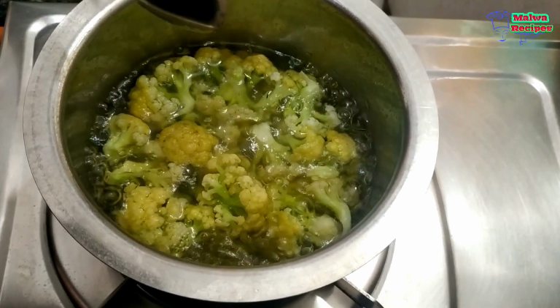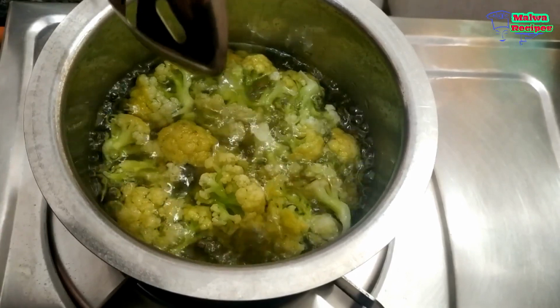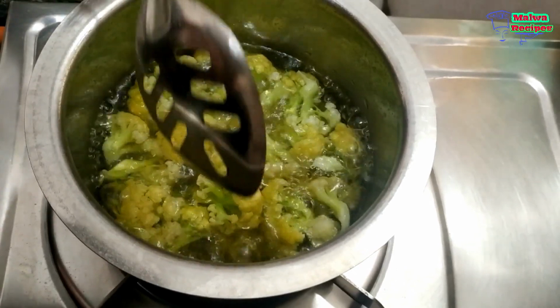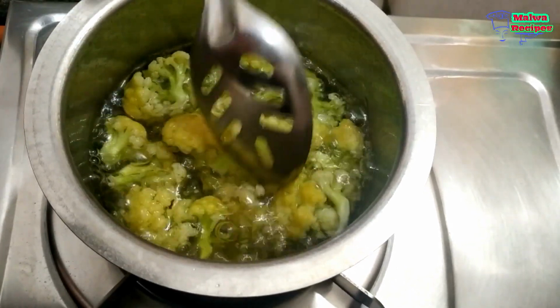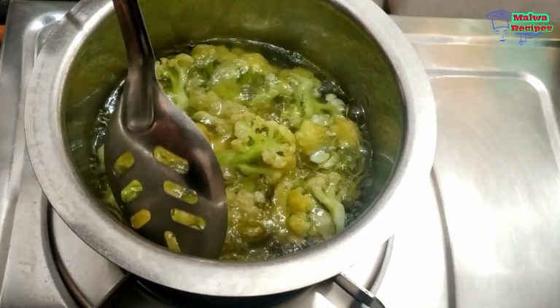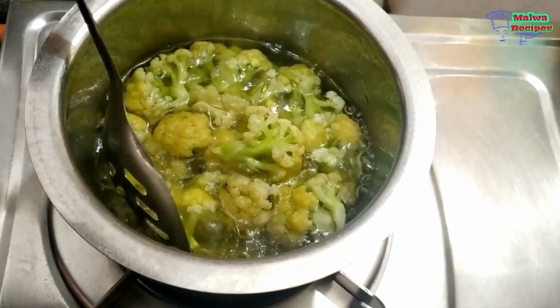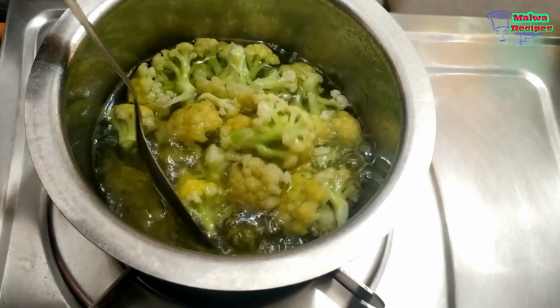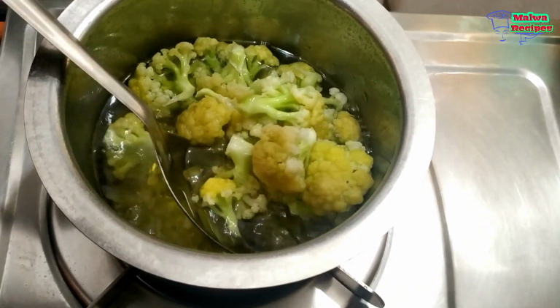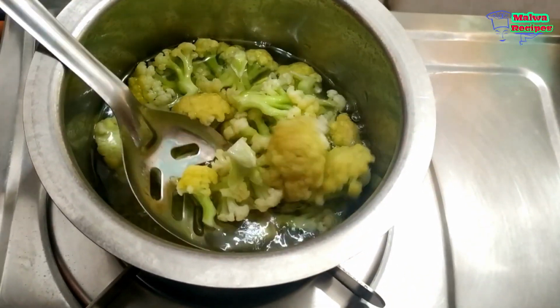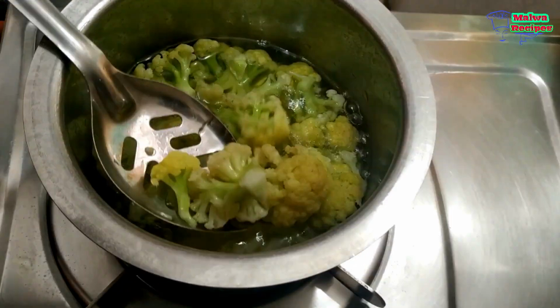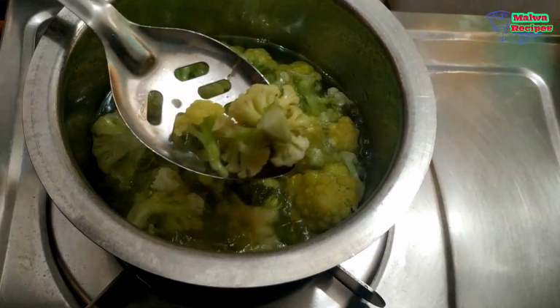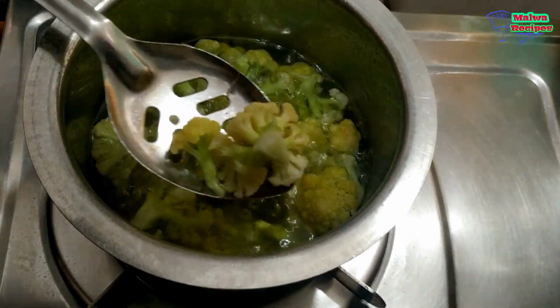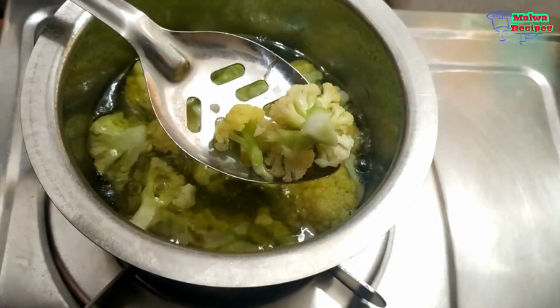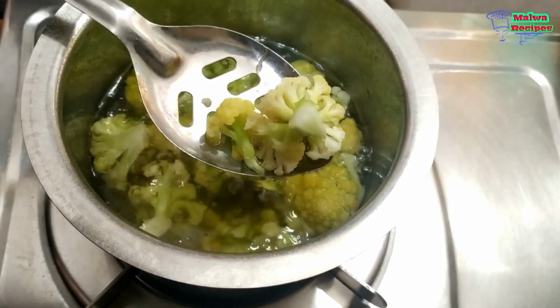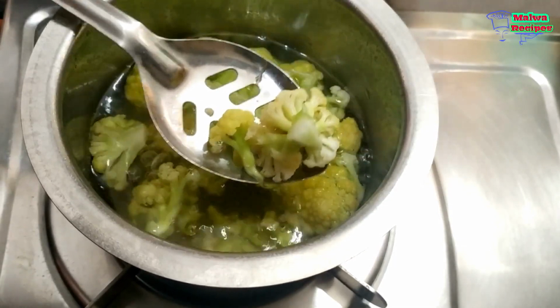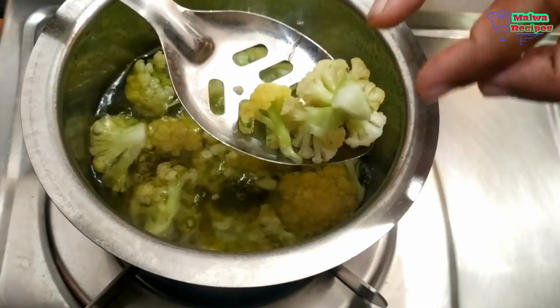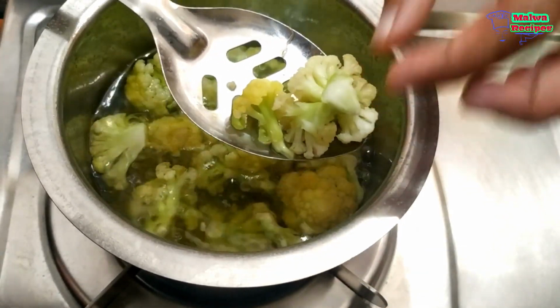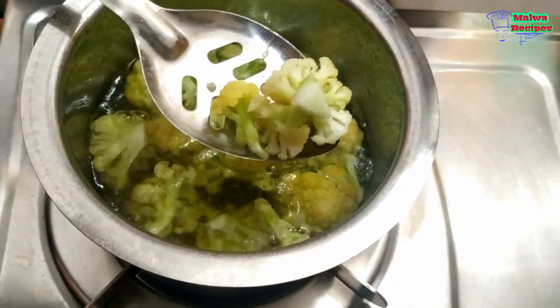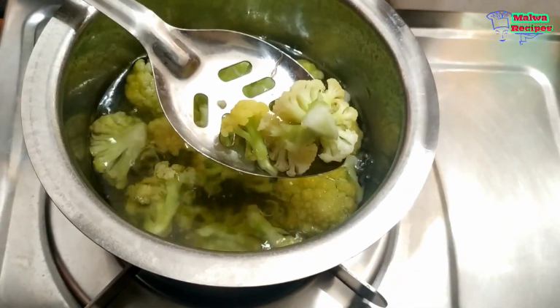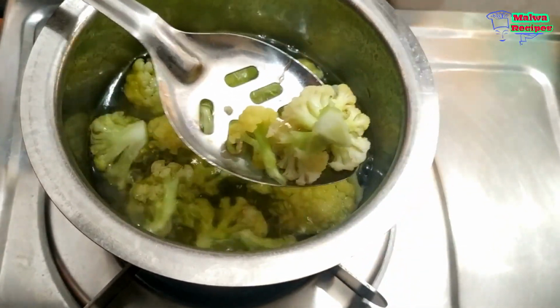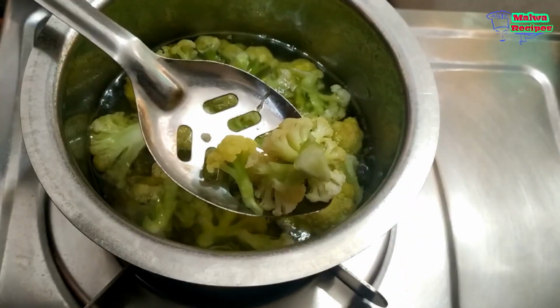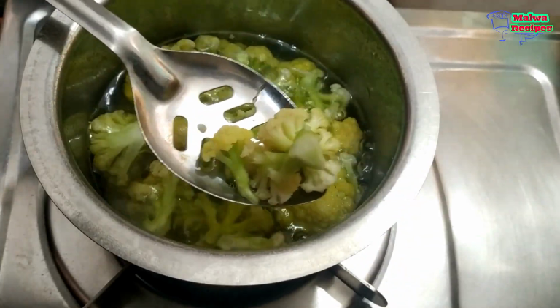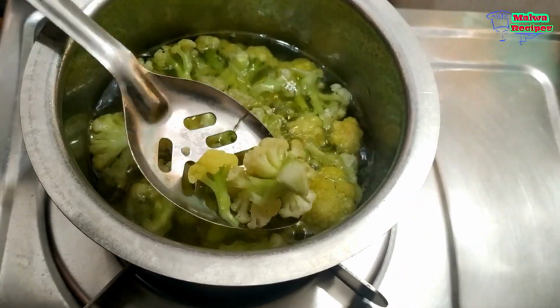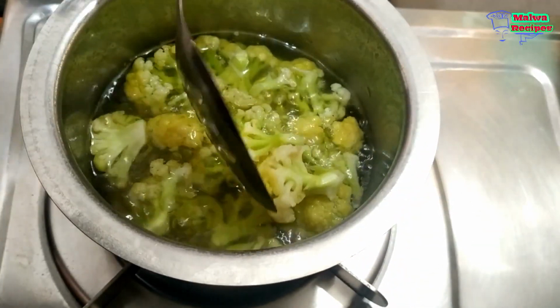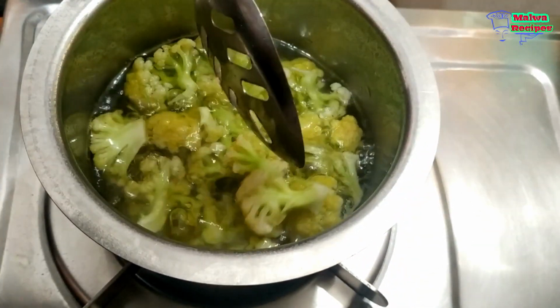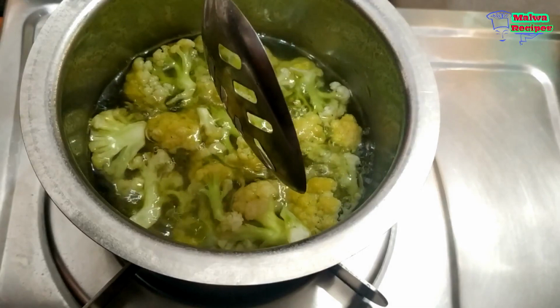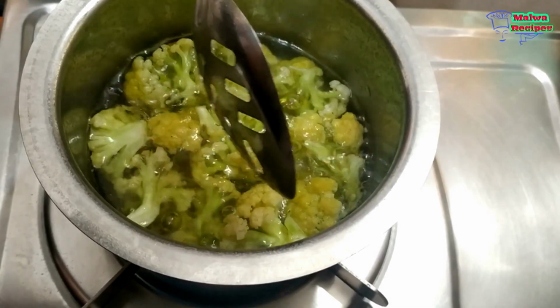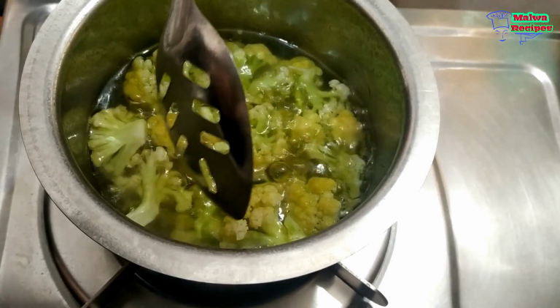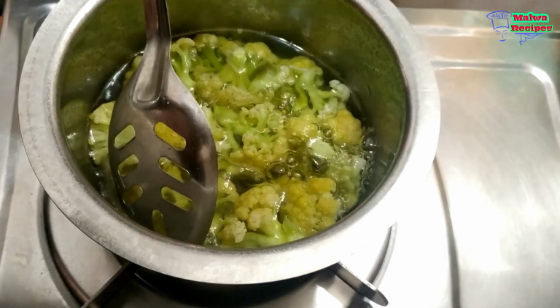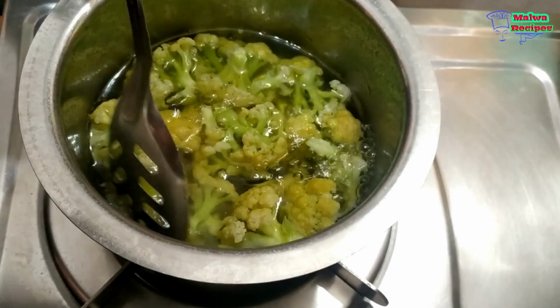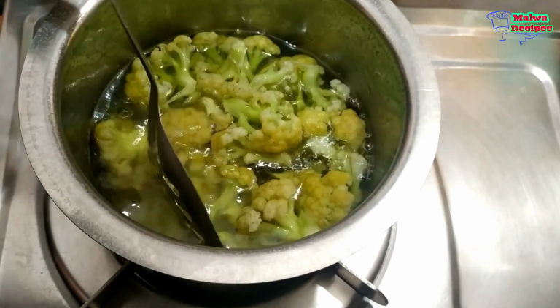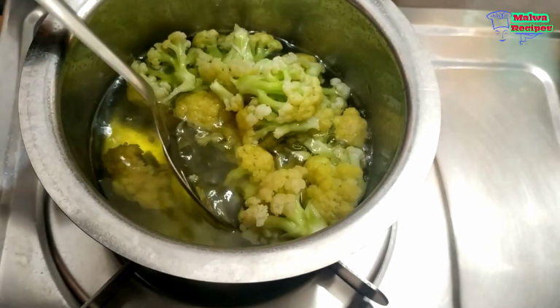It has been 5 minutes. I have put it on a low flame and the color of the gobi has changed, so we don't need to boil it further. We will close the pot and remove the gobi.